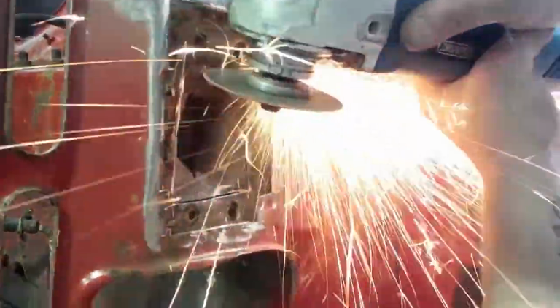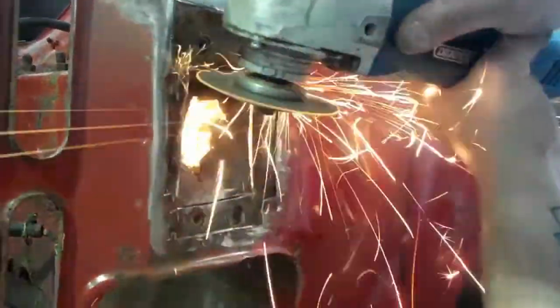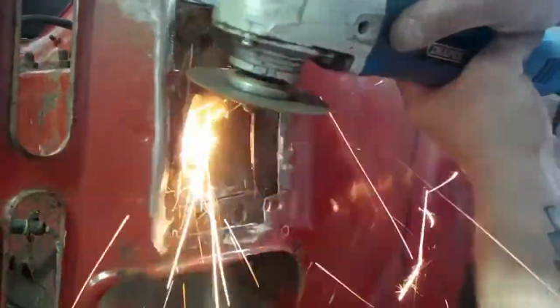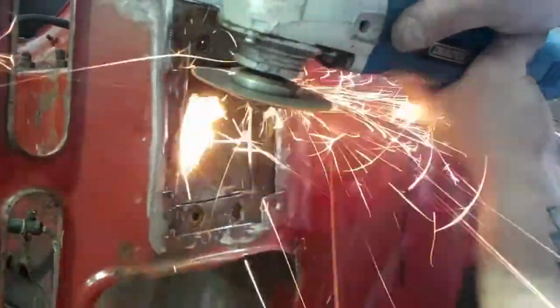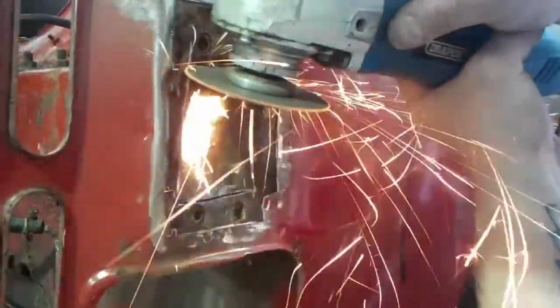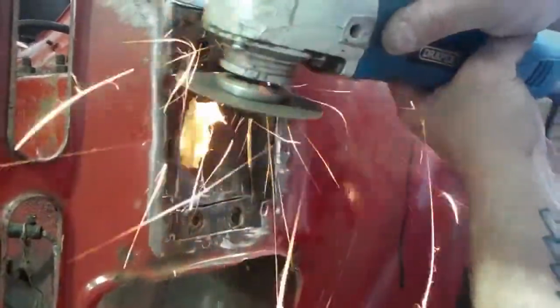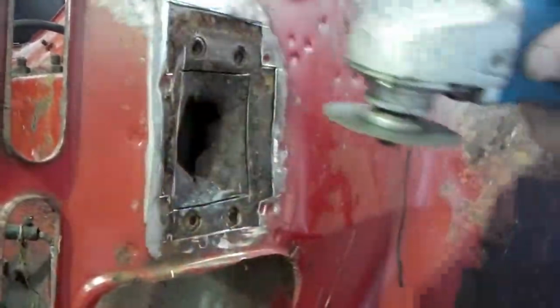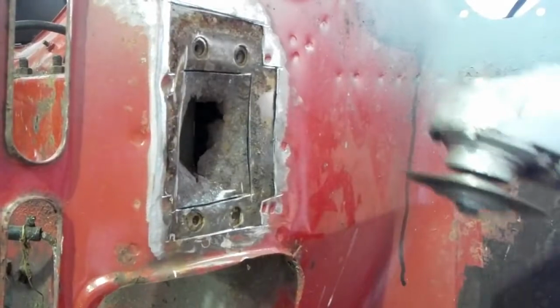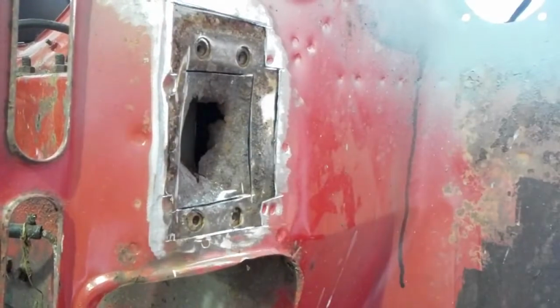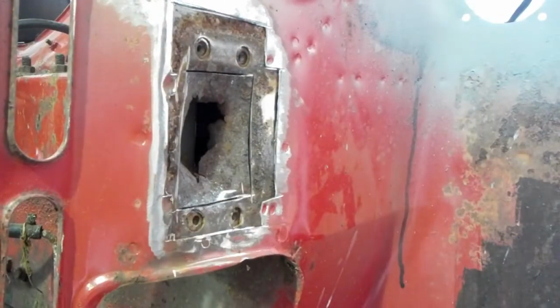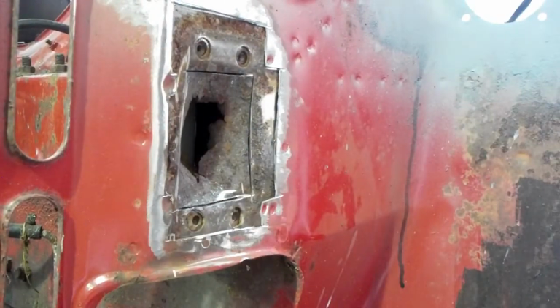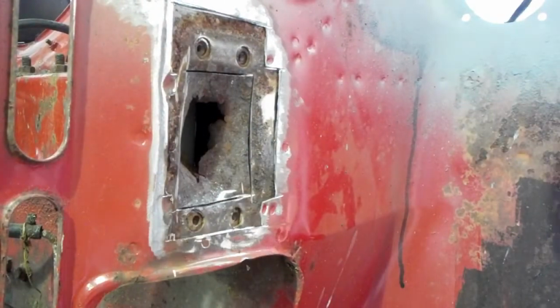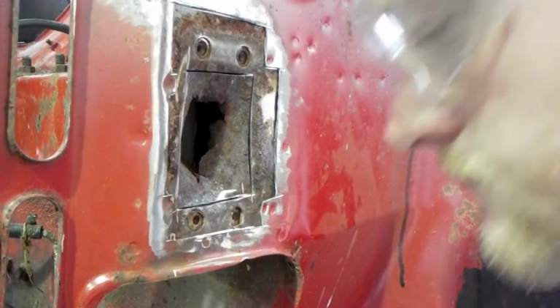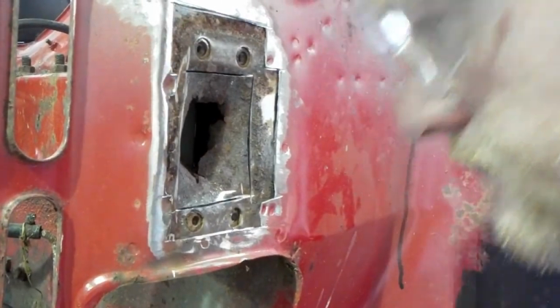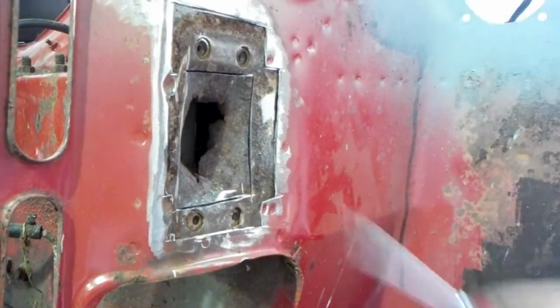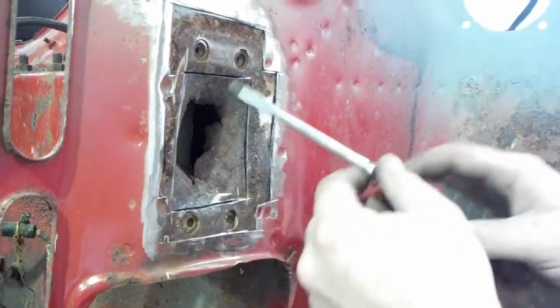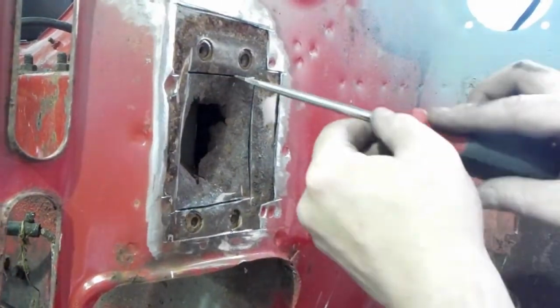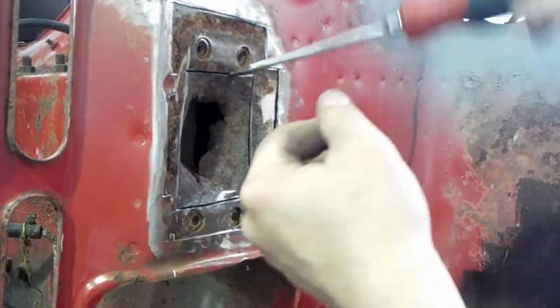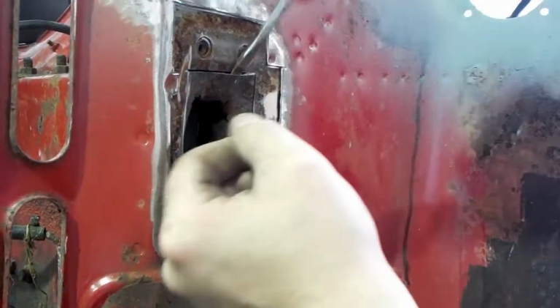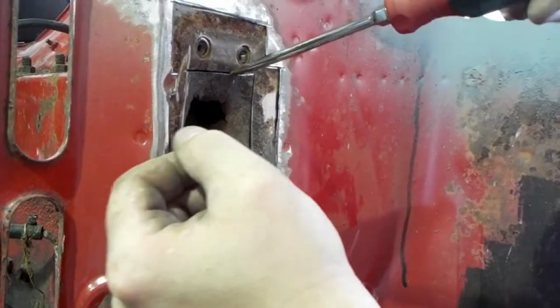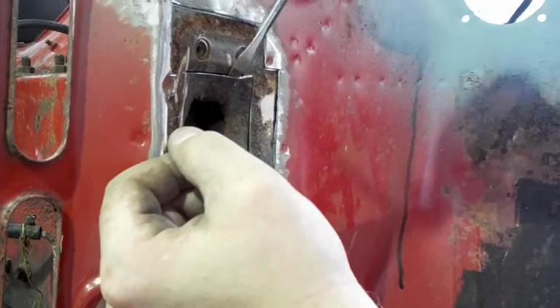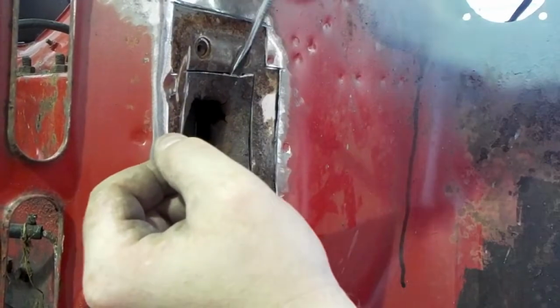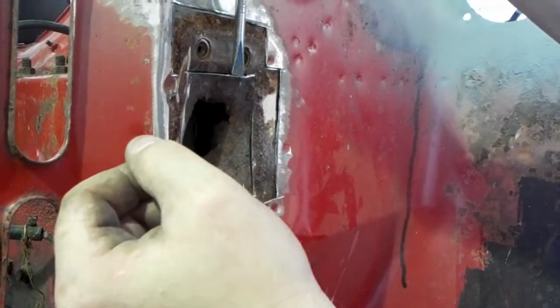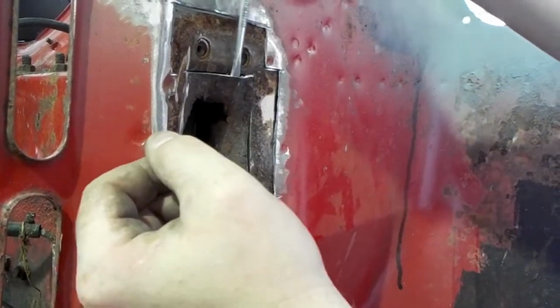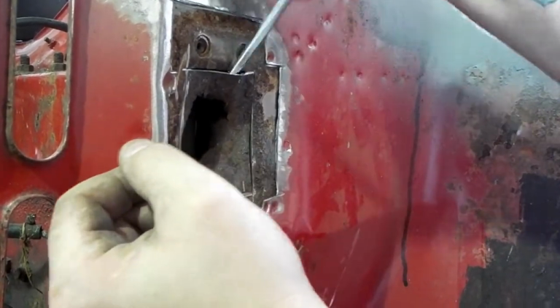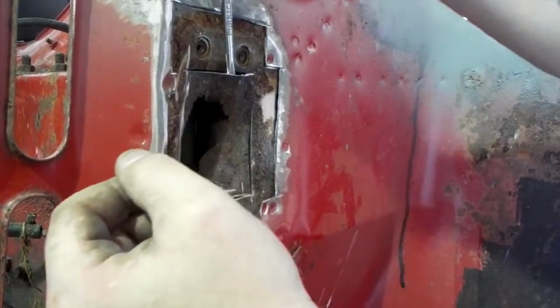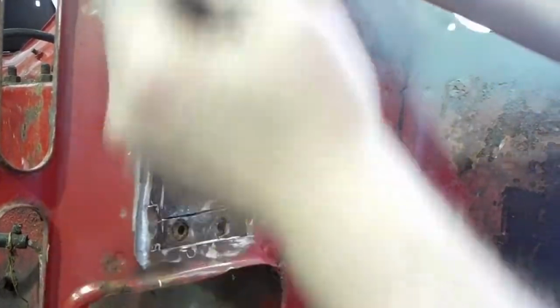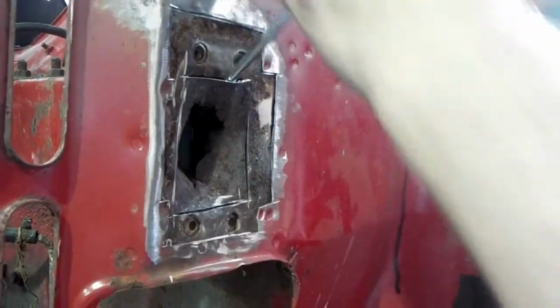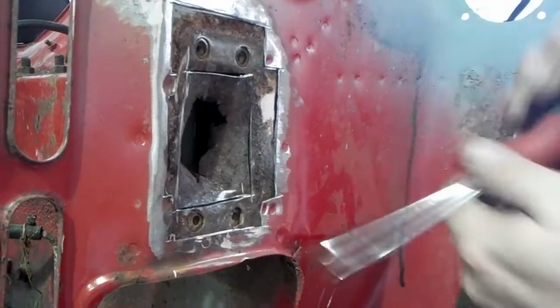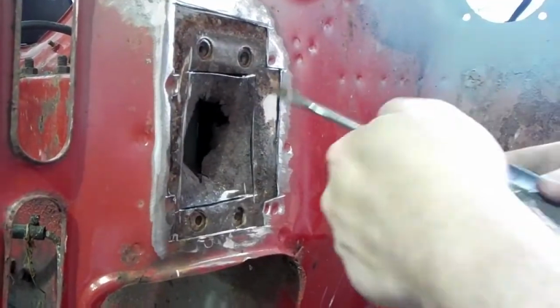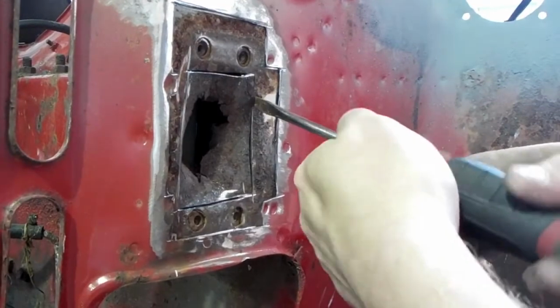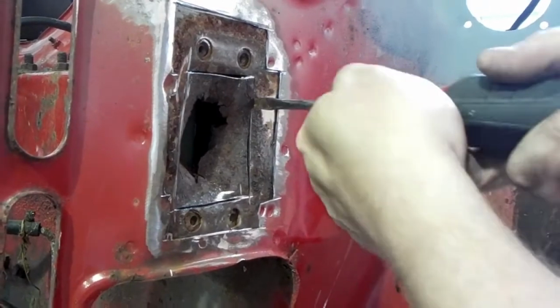What I'm doing here is cutting out all the rust. It is actually inside a box section that runs across the bulkhead of the Mini. So I'm taking it to the edges and just prying it out with a screwdriver or a lever bar — whatever you've got to hand.